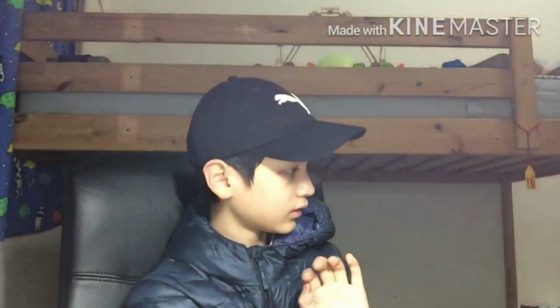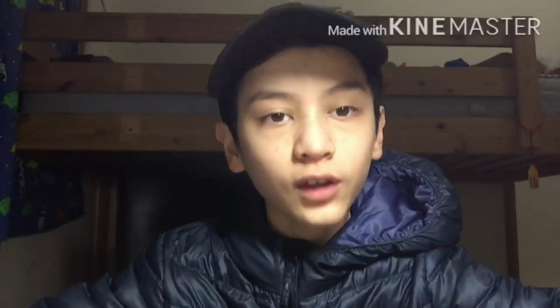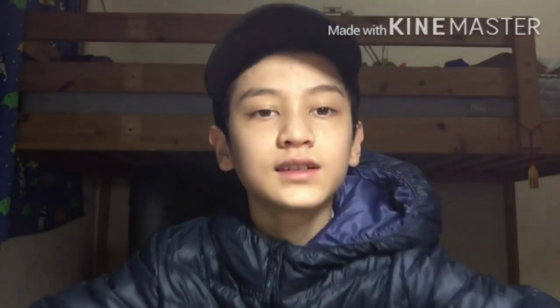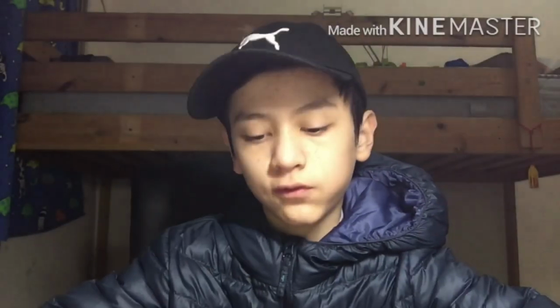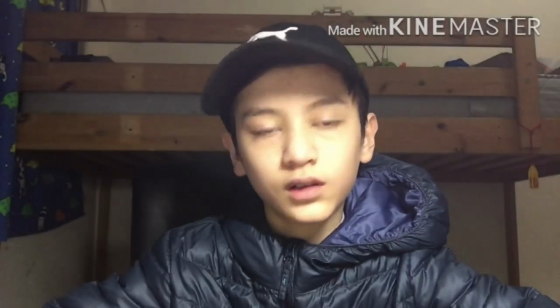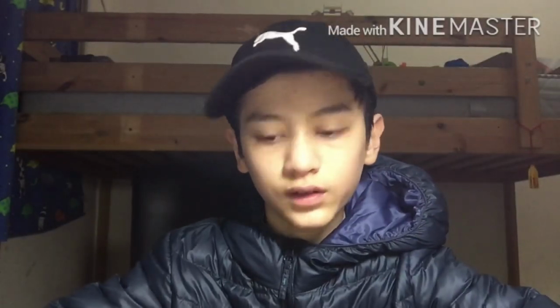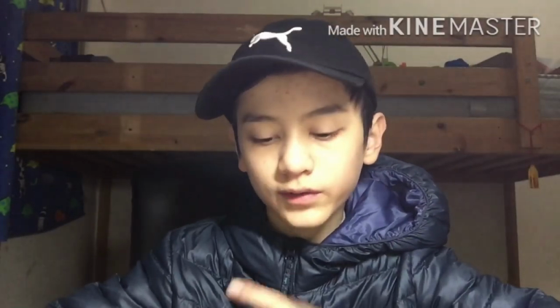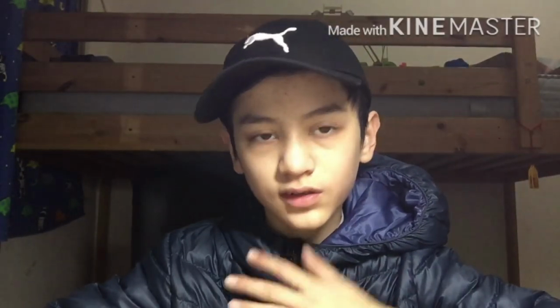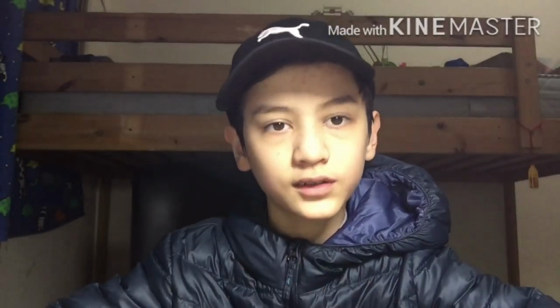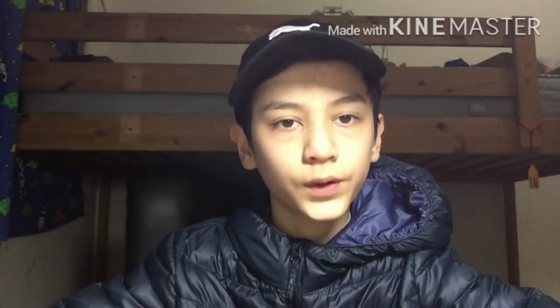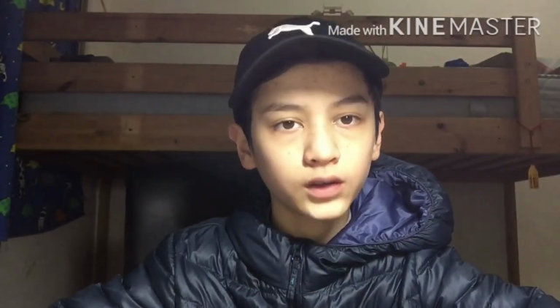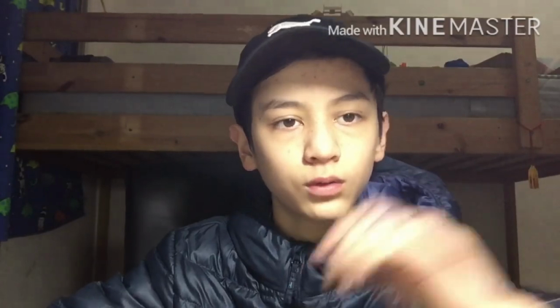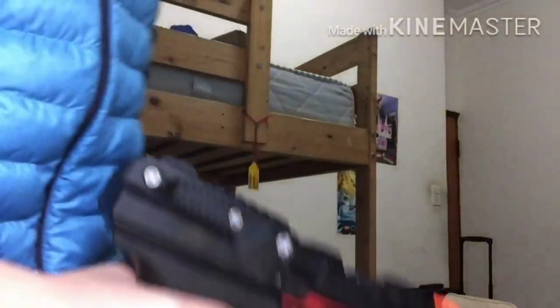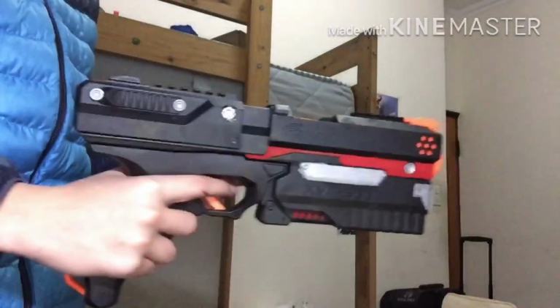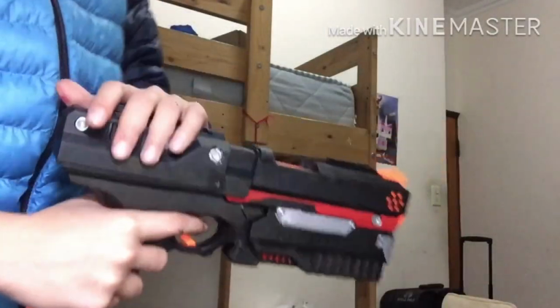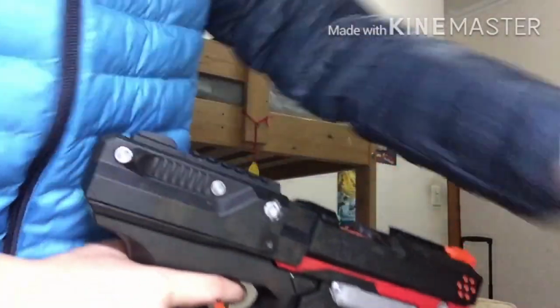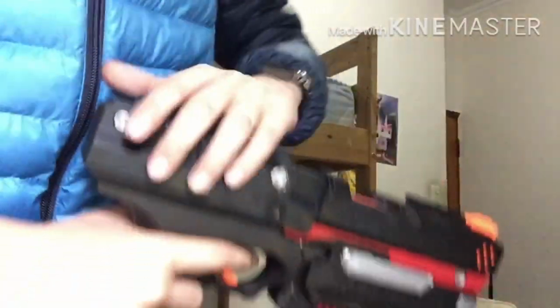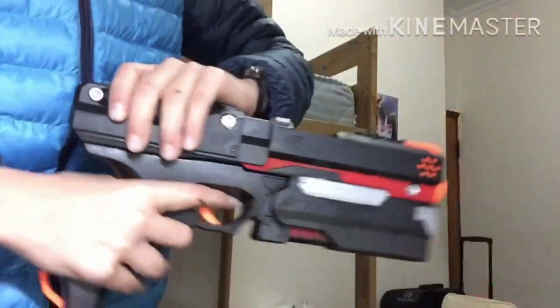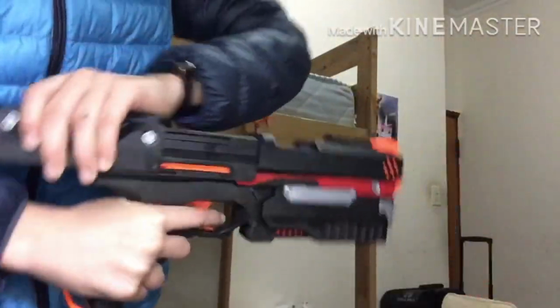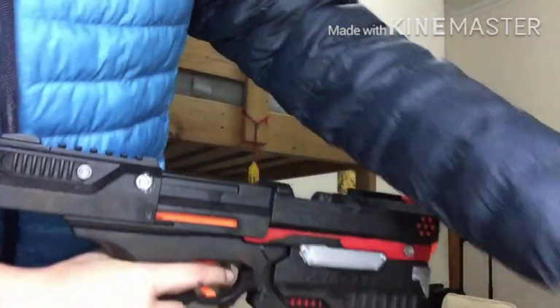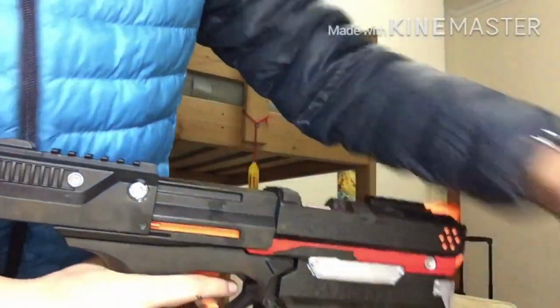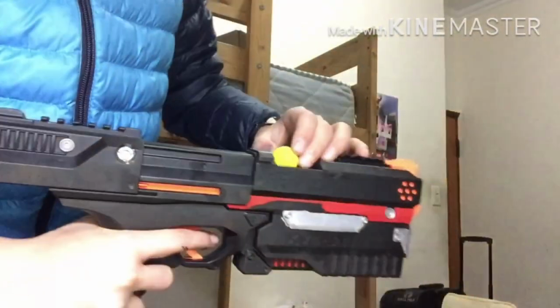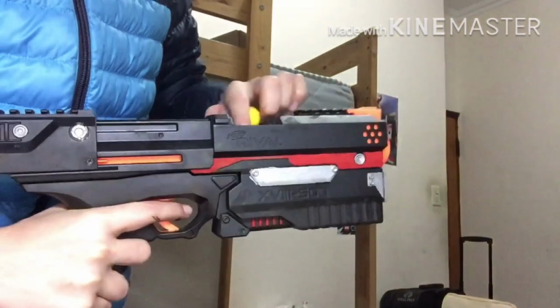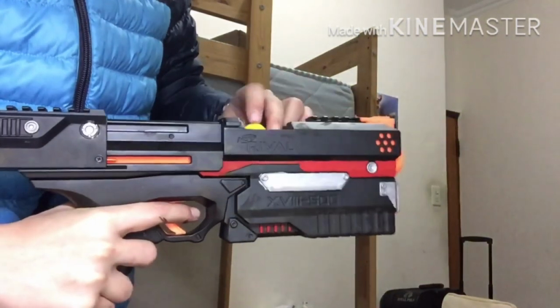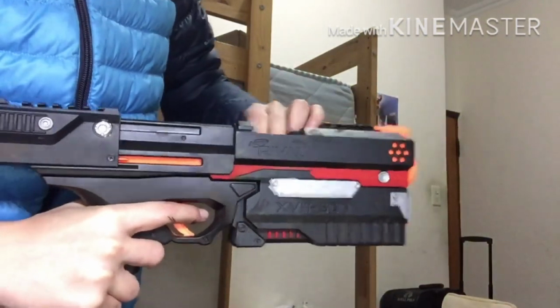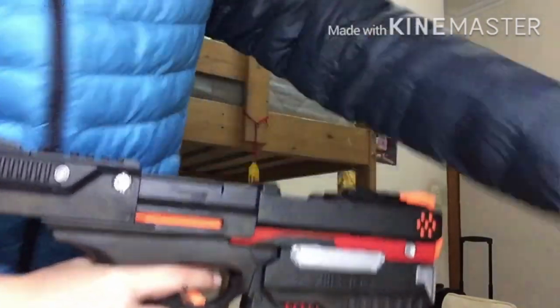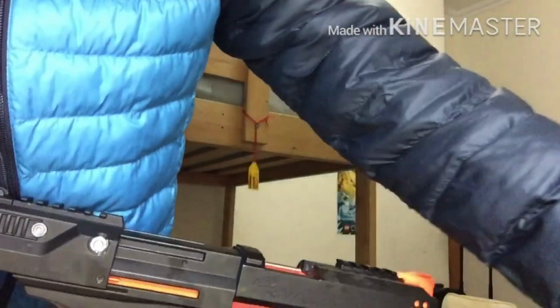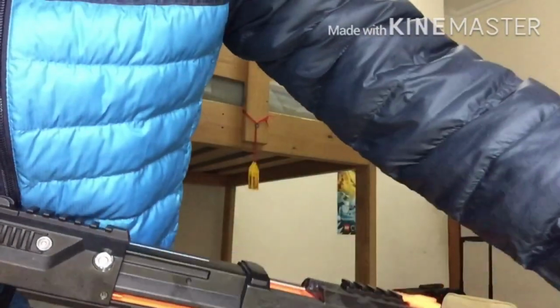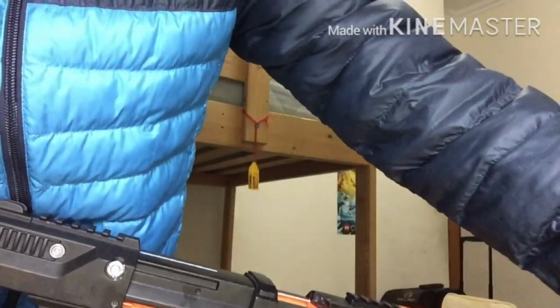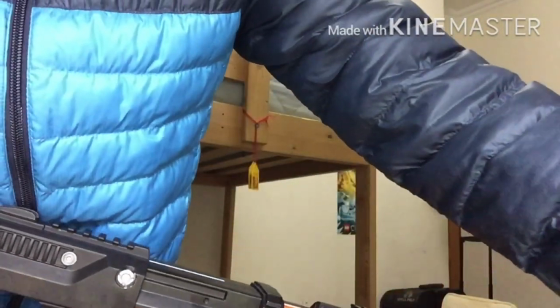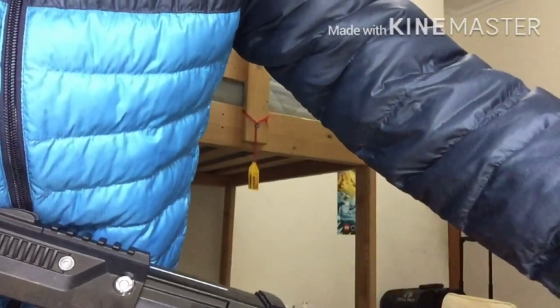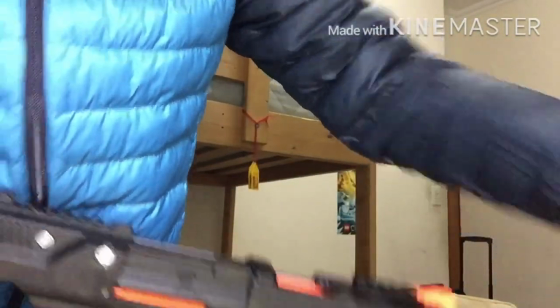So that's it for the modifications. Now let's go on to the firing demo.